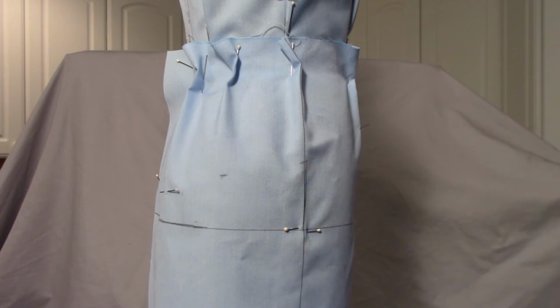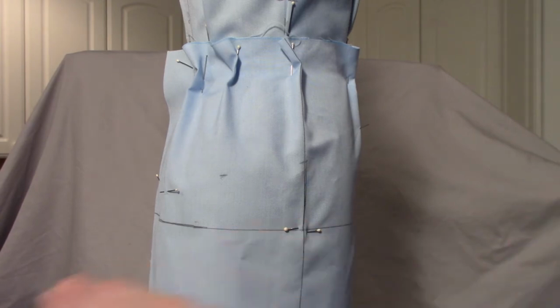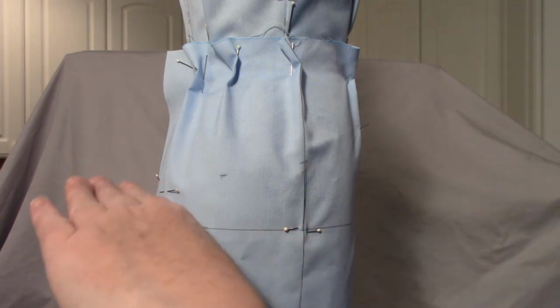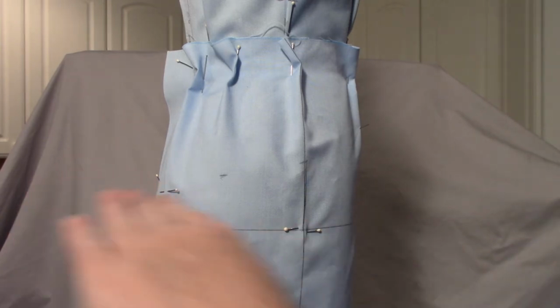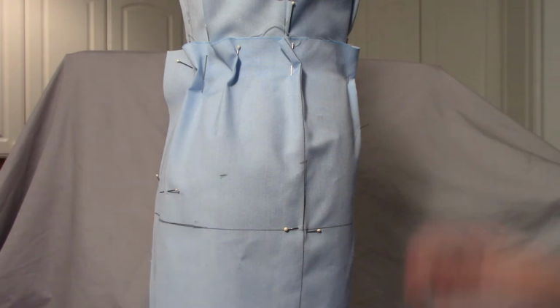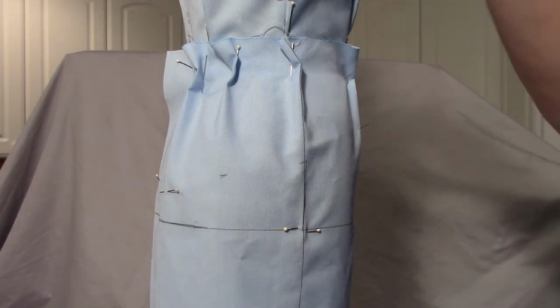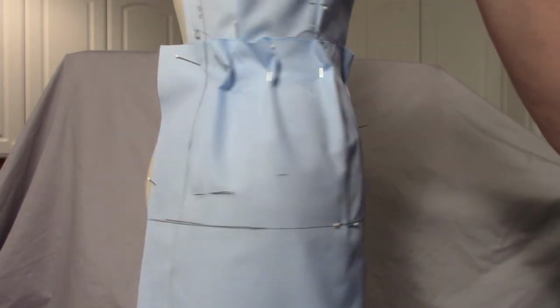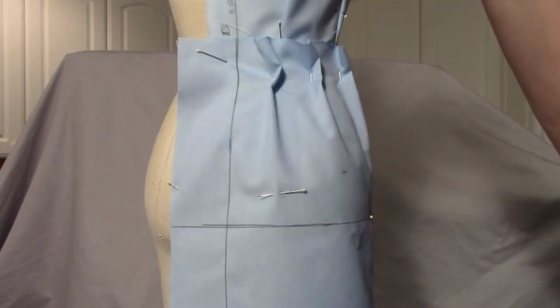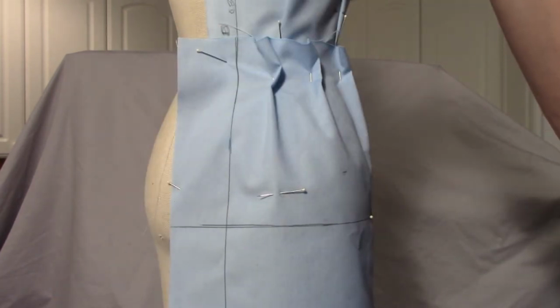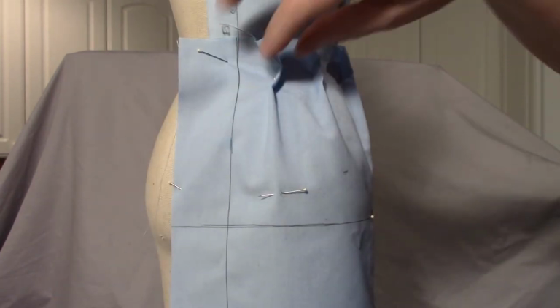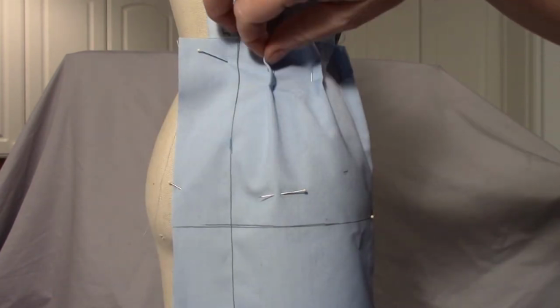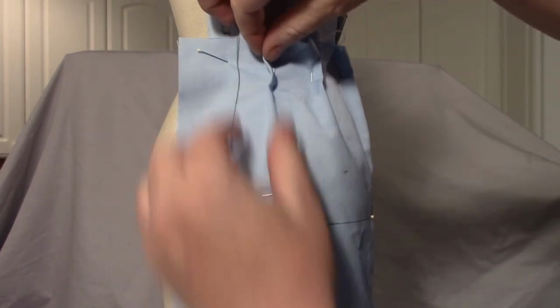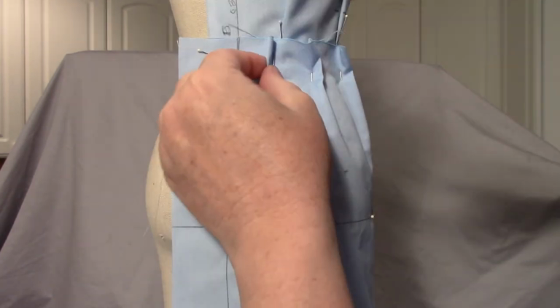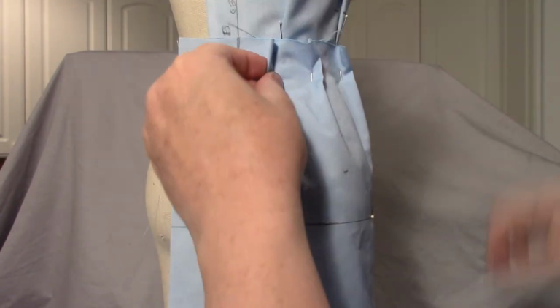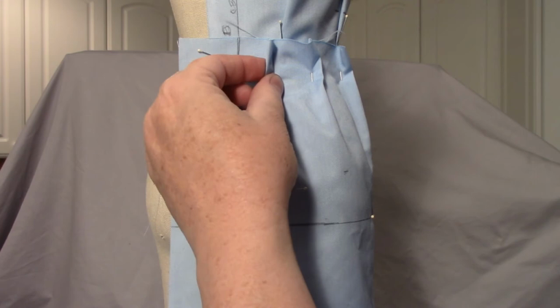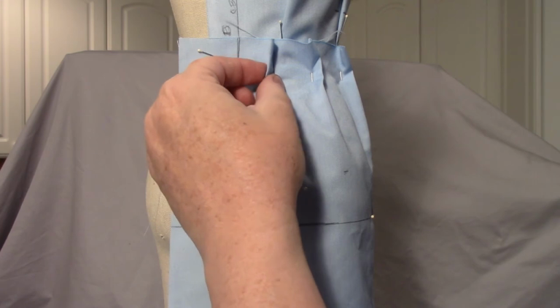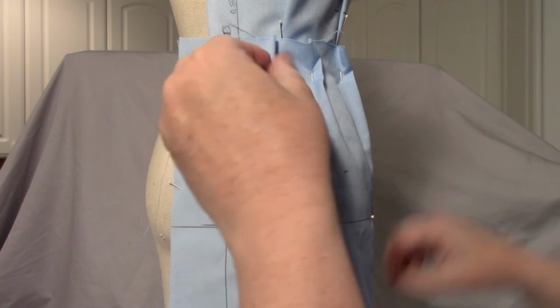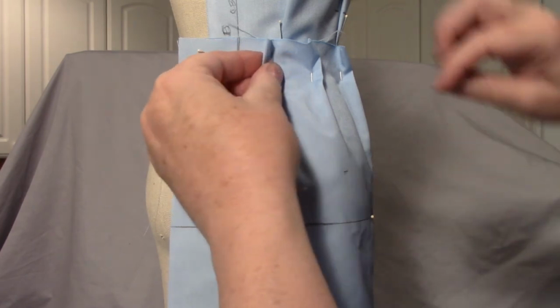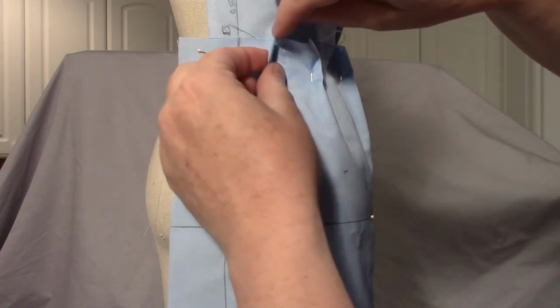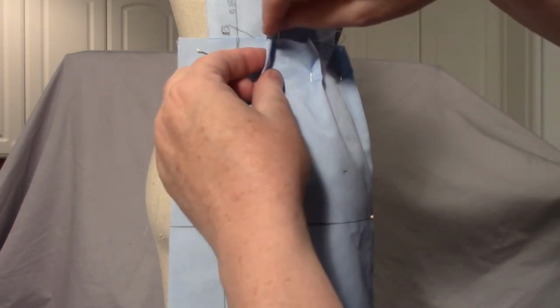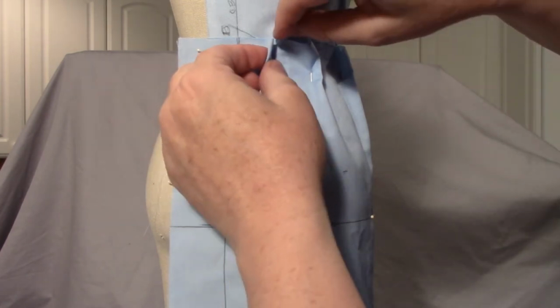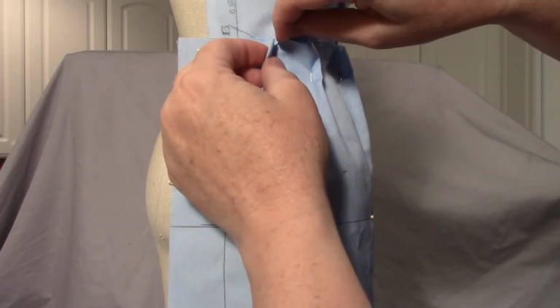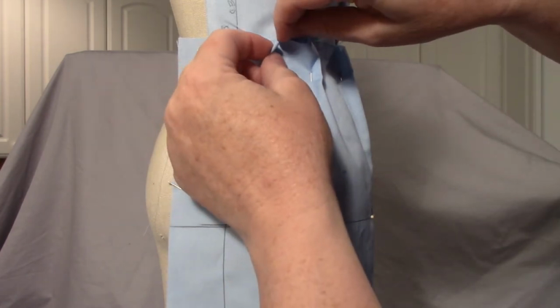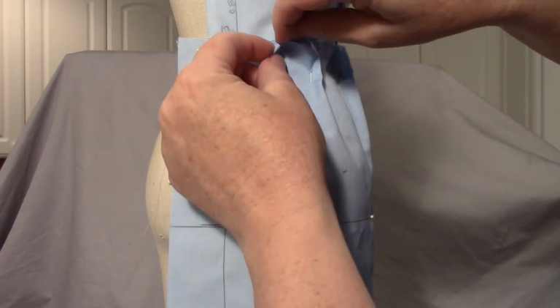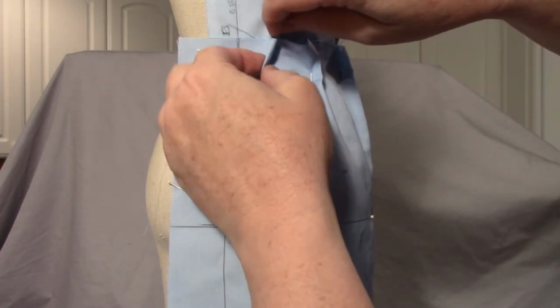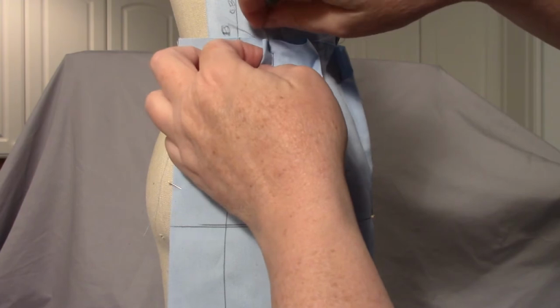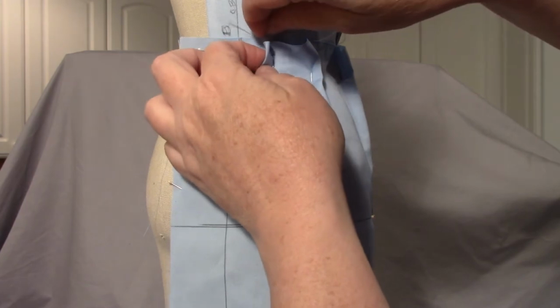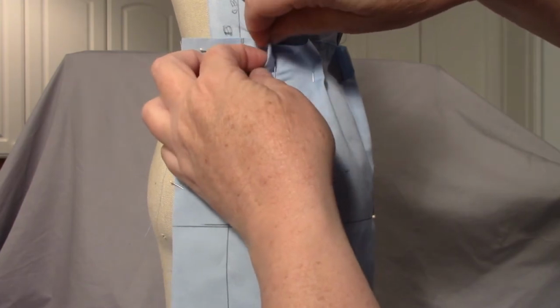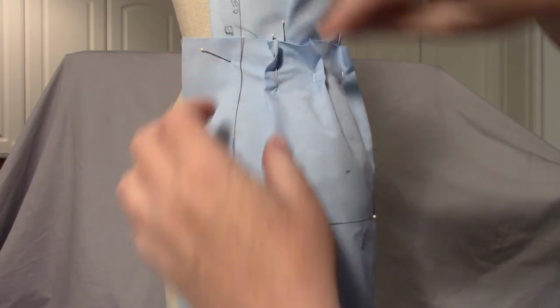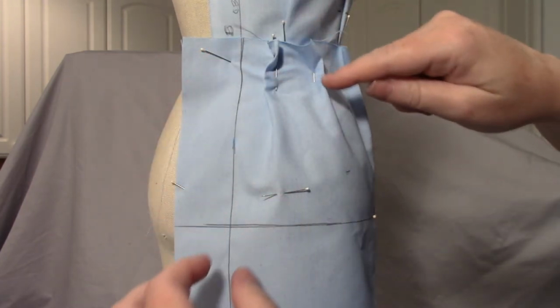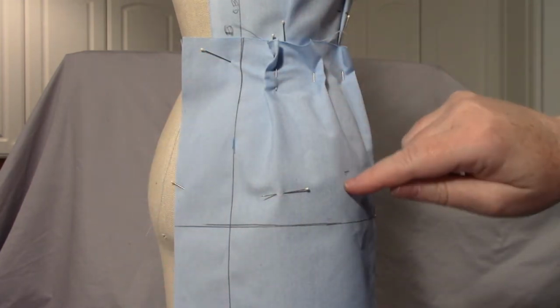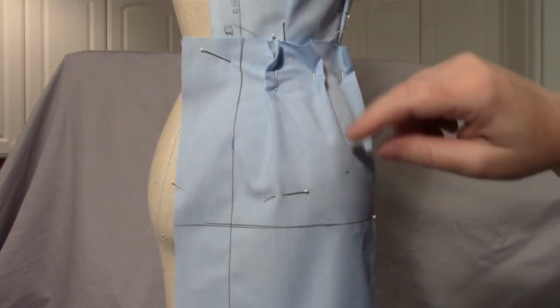The book teaches you to do them level, so do what you prefer. If you end up using my pattern, you can just change it to what you prefer — just lengthen the dart a little bit.